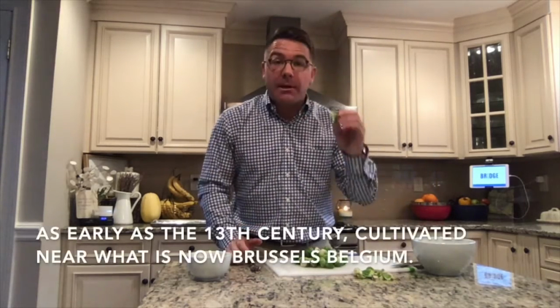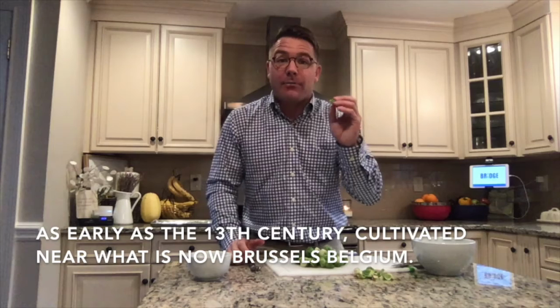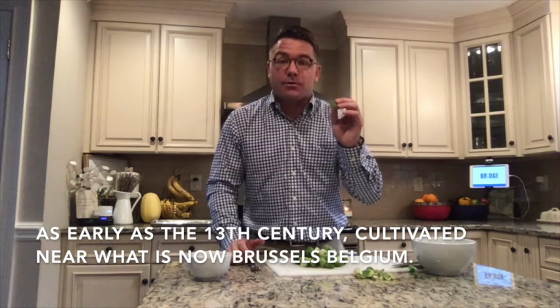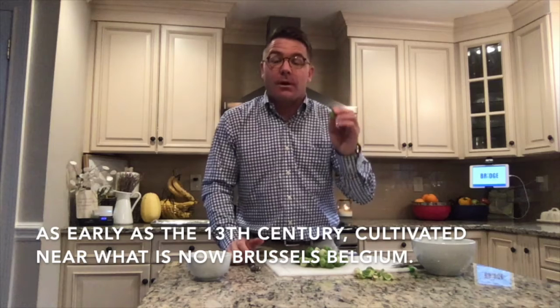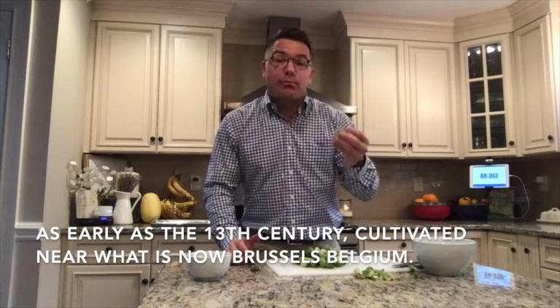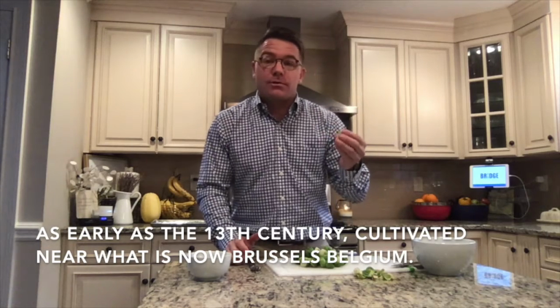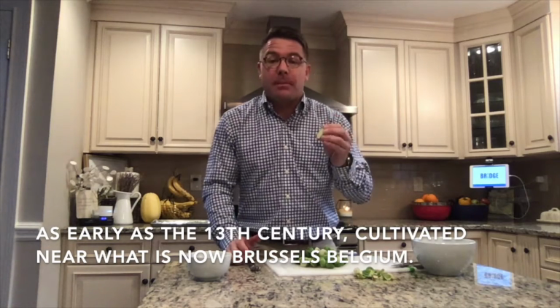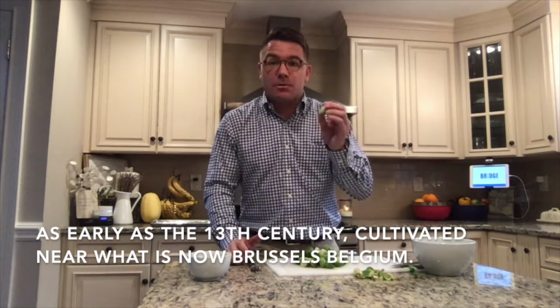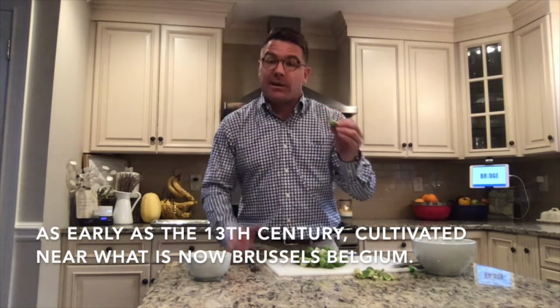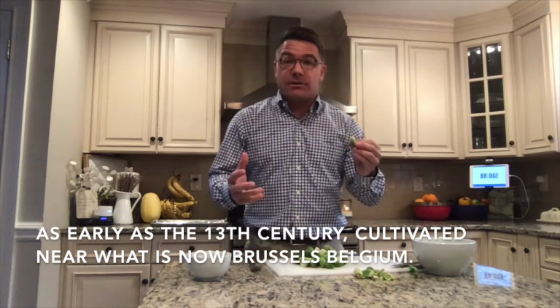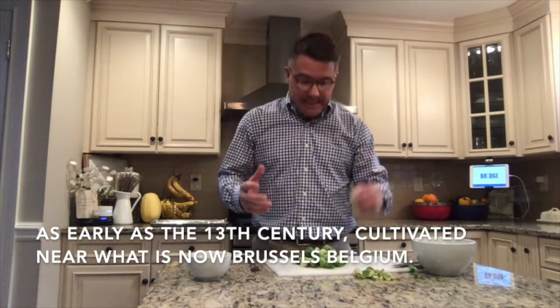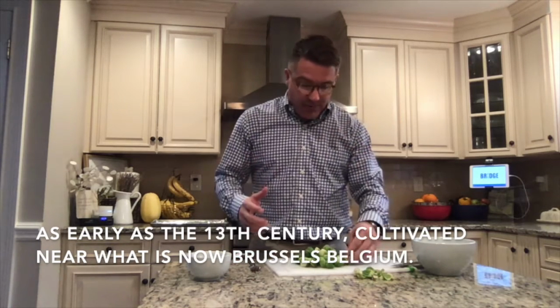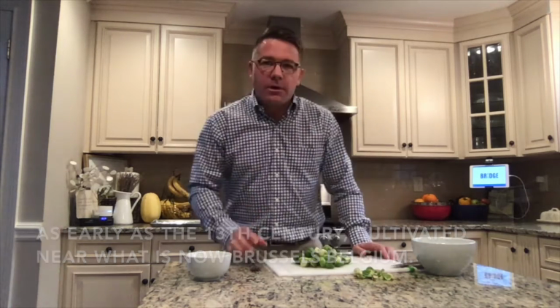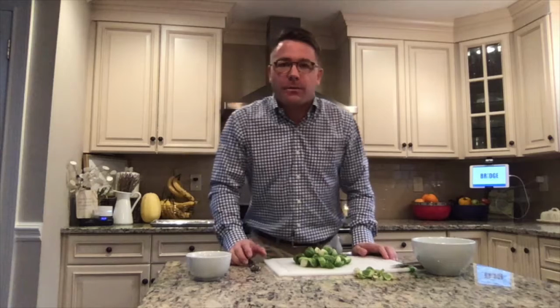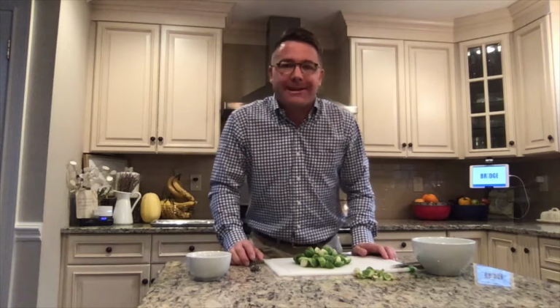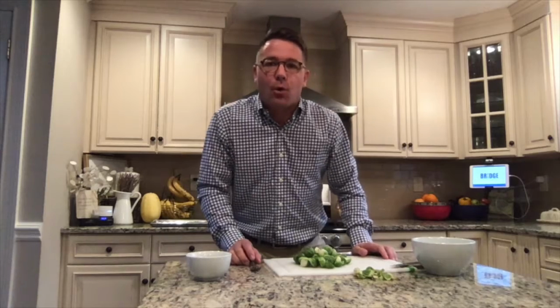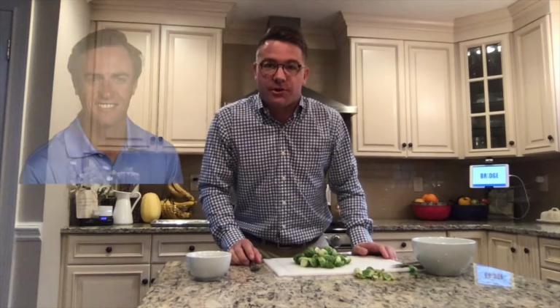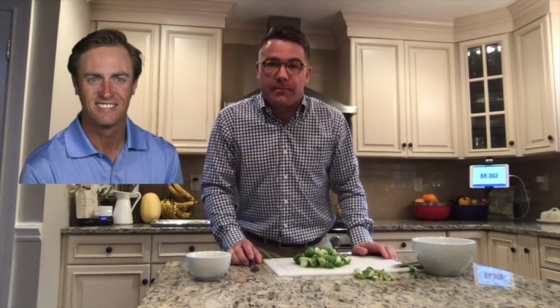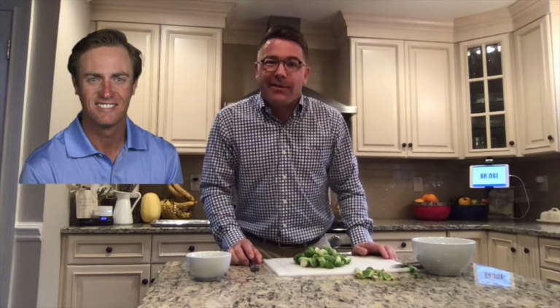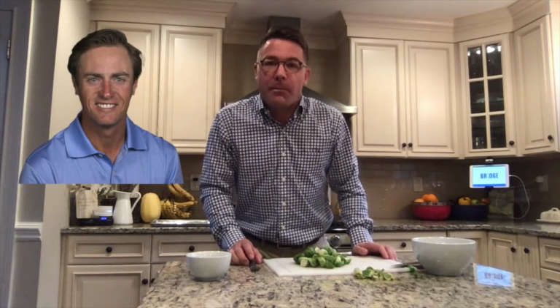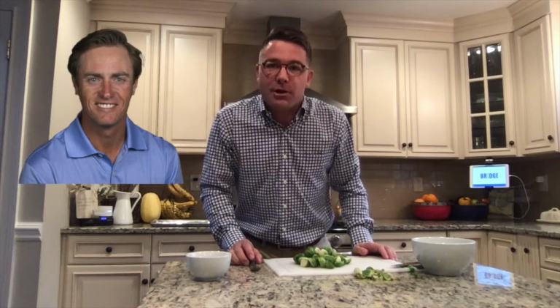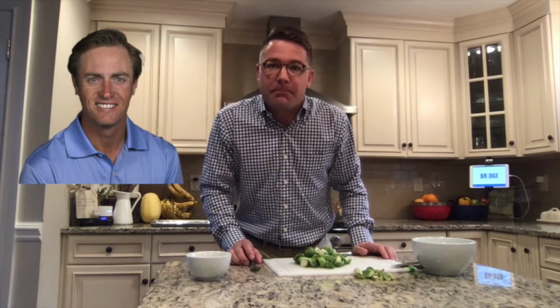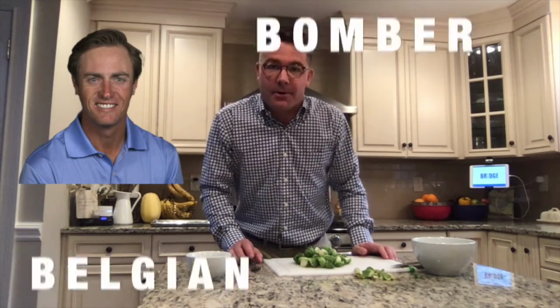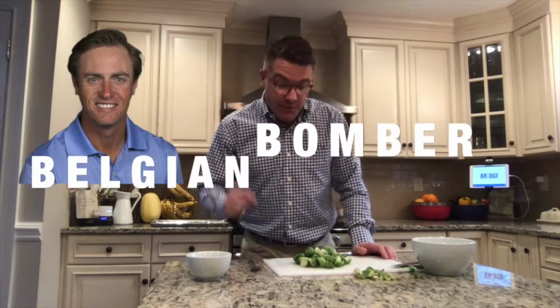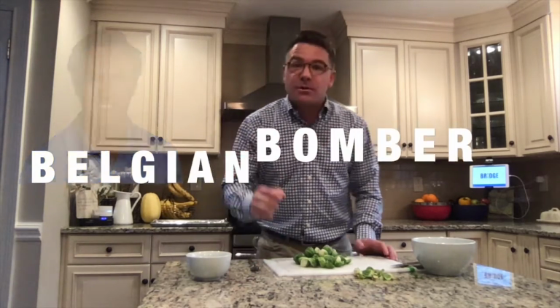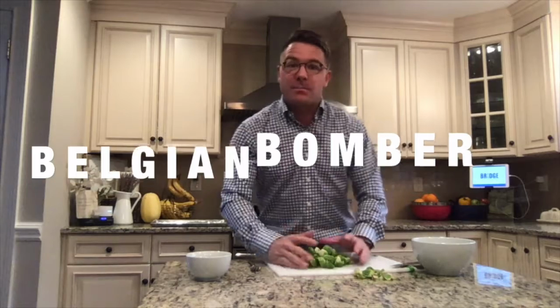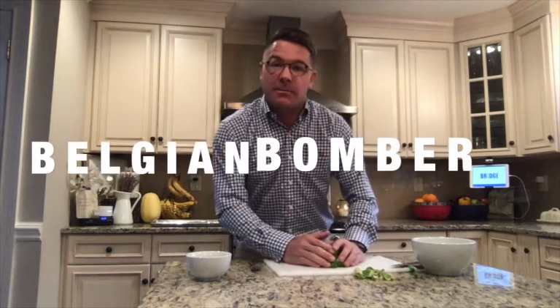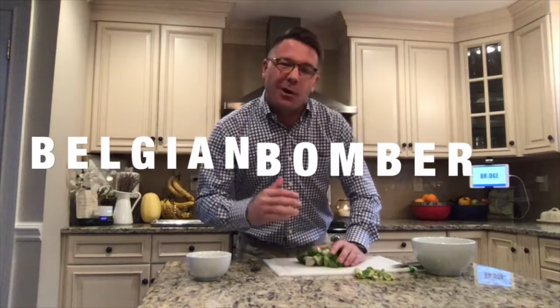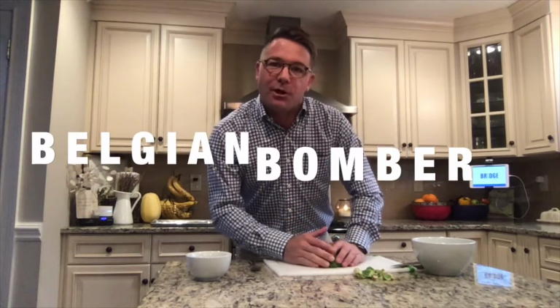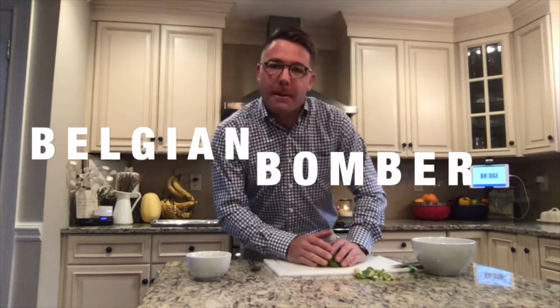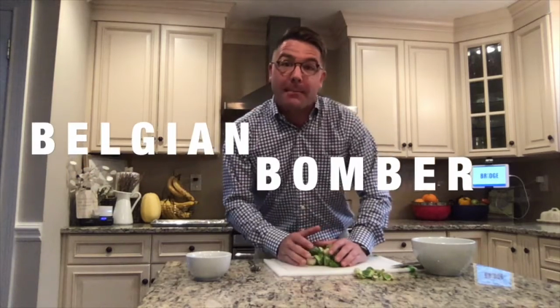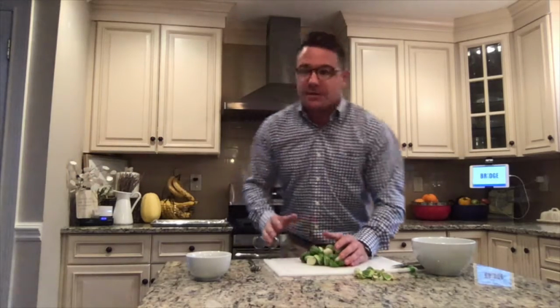A little bit about the Brussels sprout — Brussels in Belgium is where it likes to originate its name from. One golfer I want to talk about: Nicholas Colsarts is from there. They call him the Belgian Bomber. So that's where this recipe is going to be — this is our Belgian Bomber recipe.